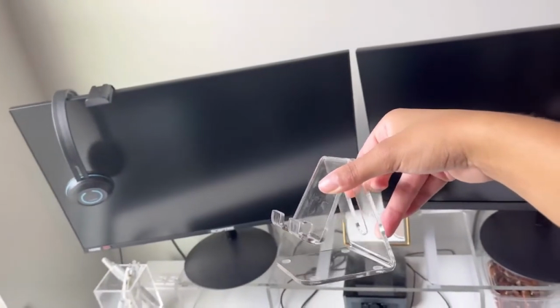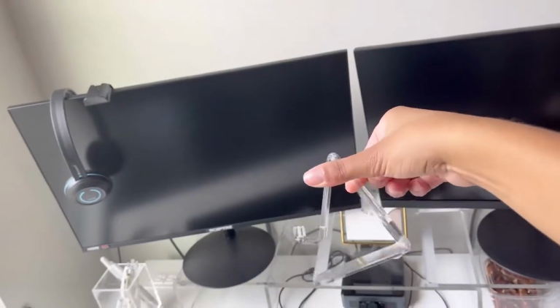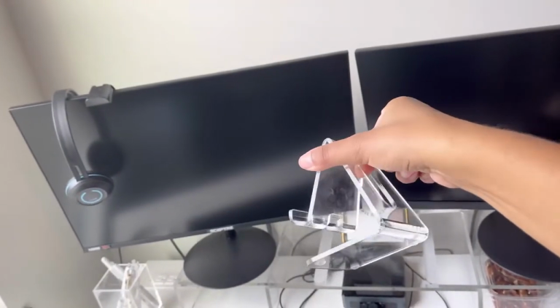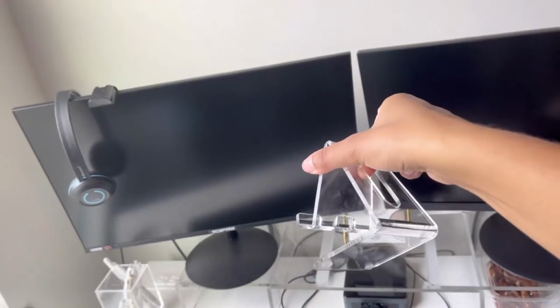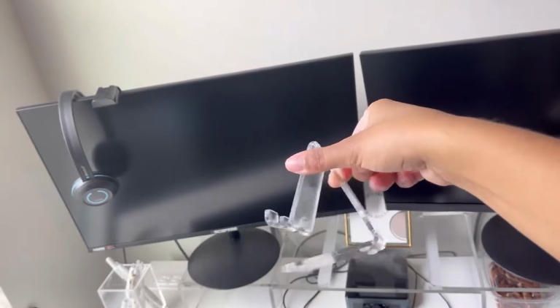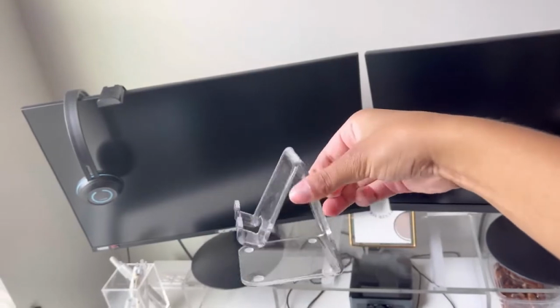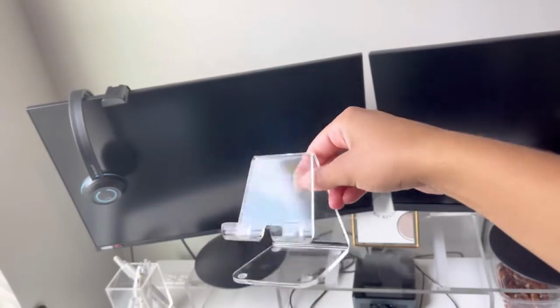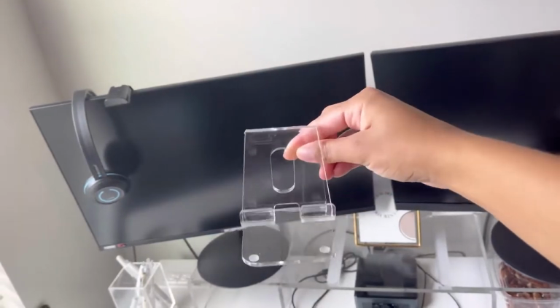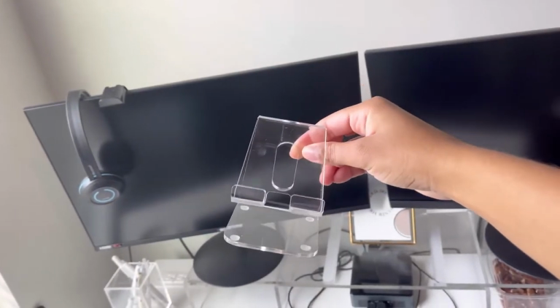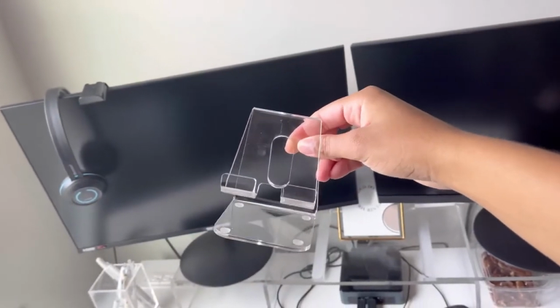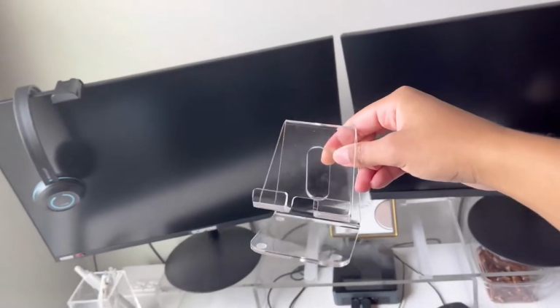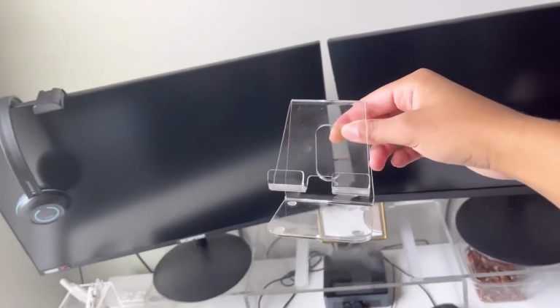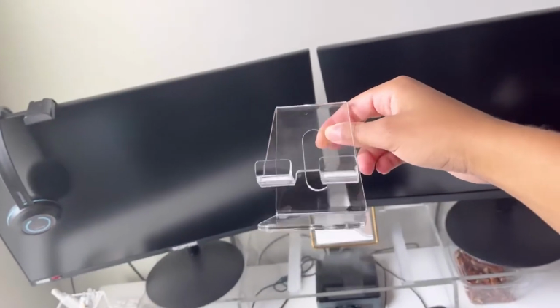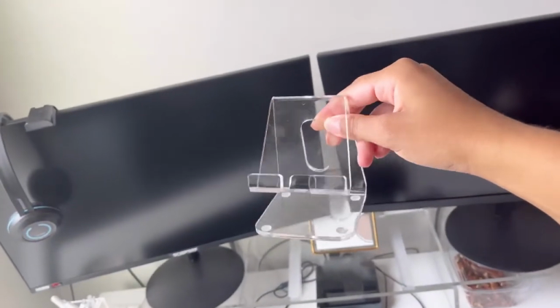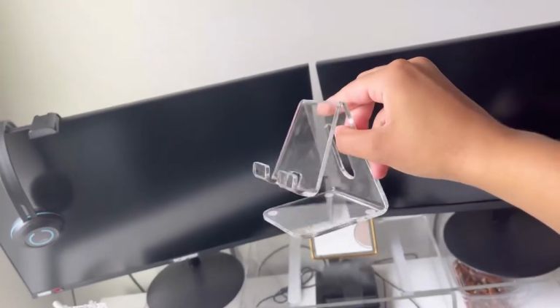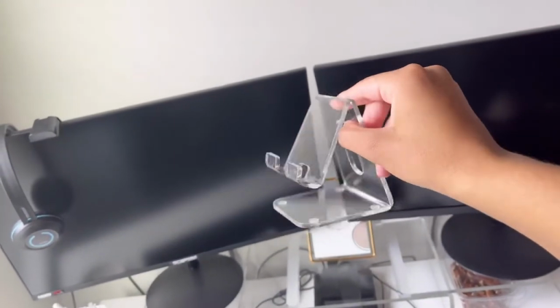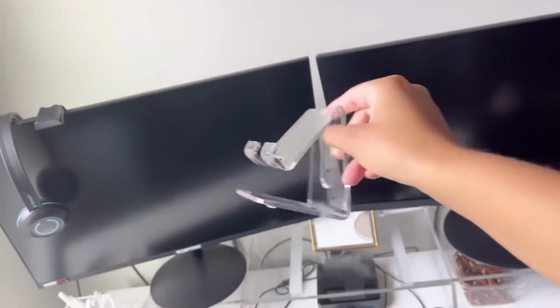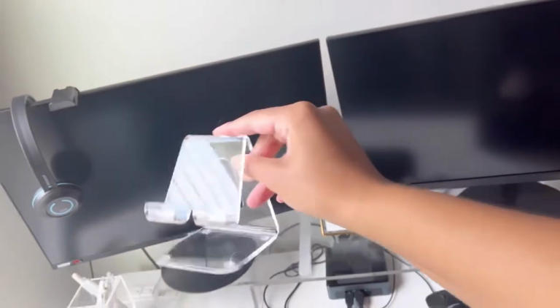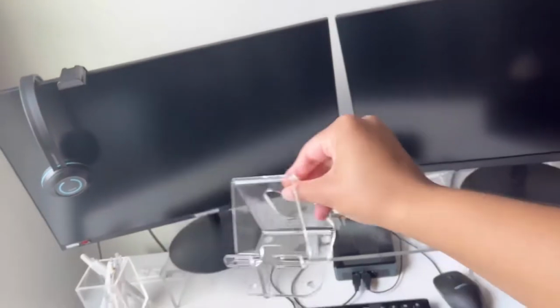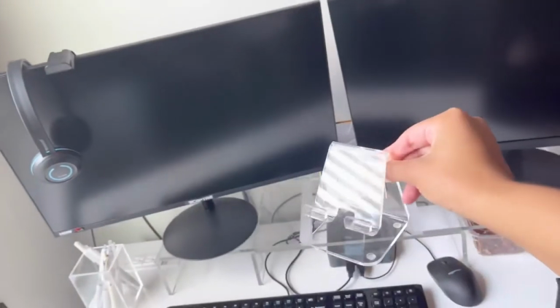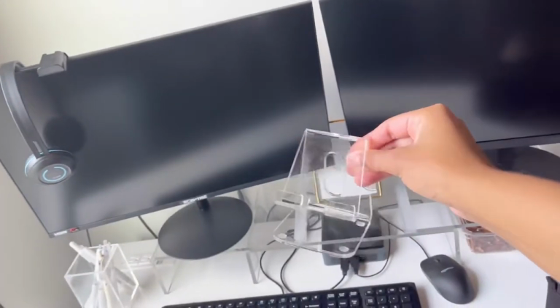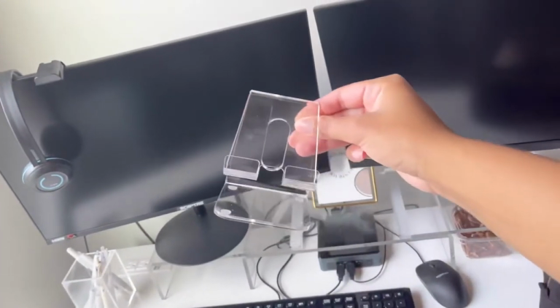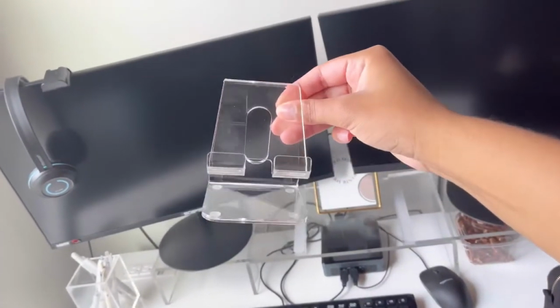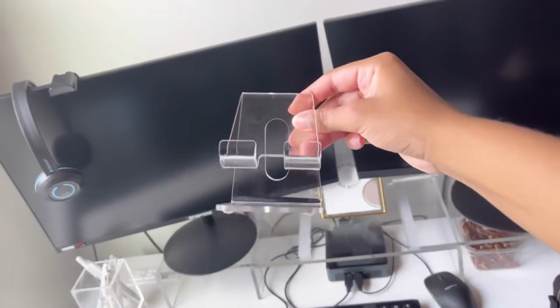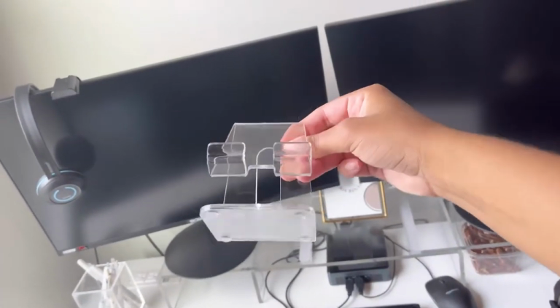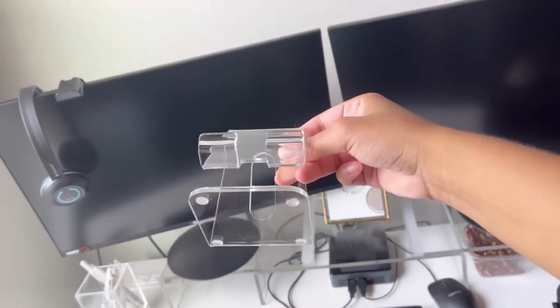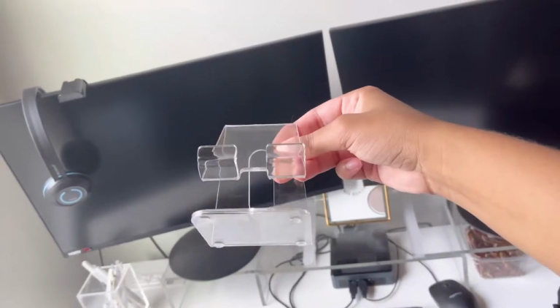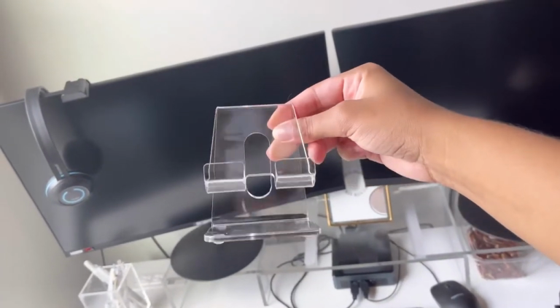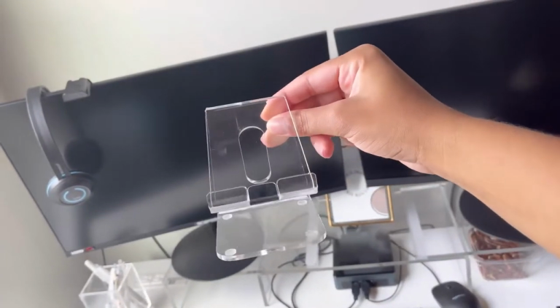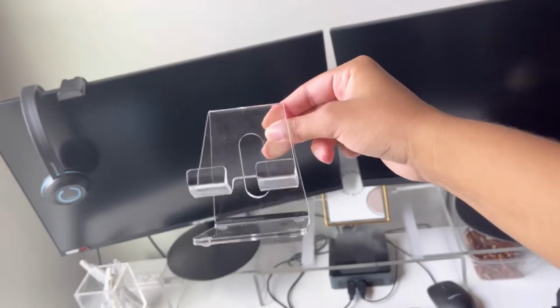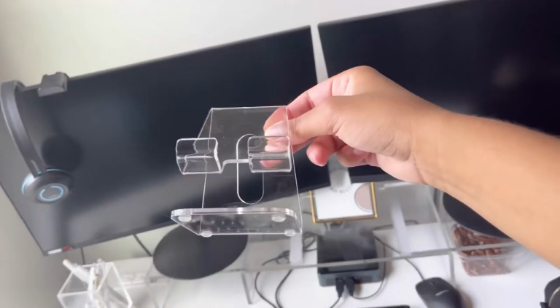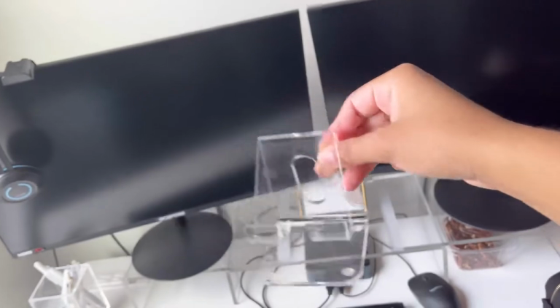Over here I just have my acrylic phone stand — sorry for all the finger marks, I need to wipe it. What I like about this is it matches all the other acrylic, but it also has that area in the middle where you can plug in your charger.